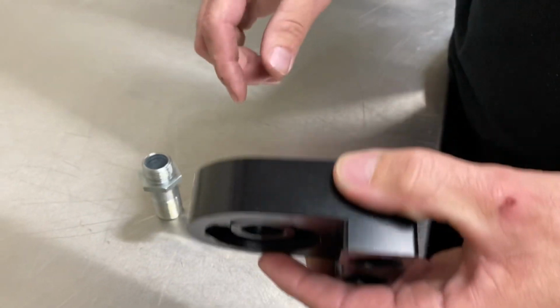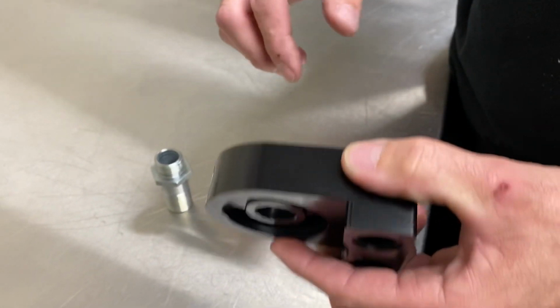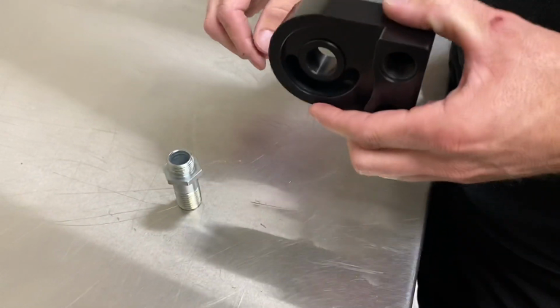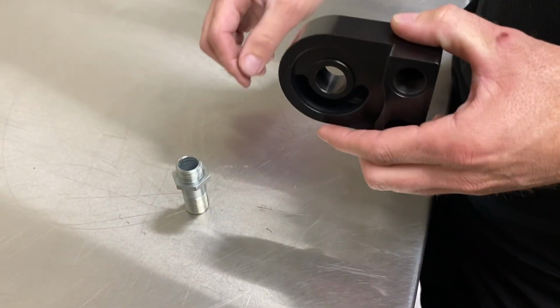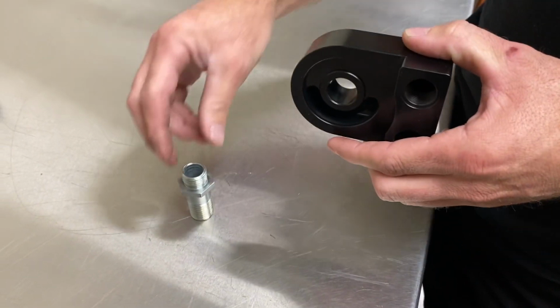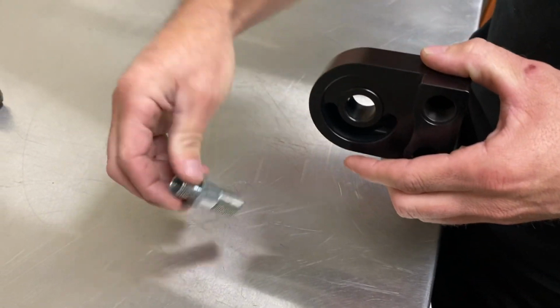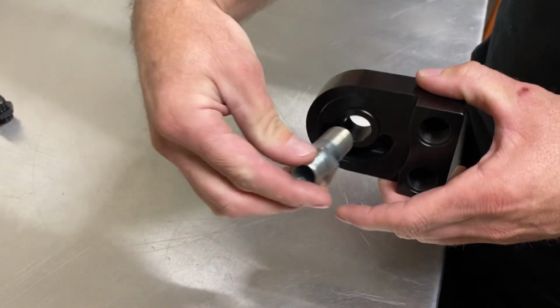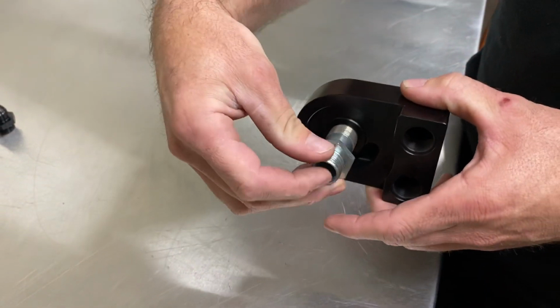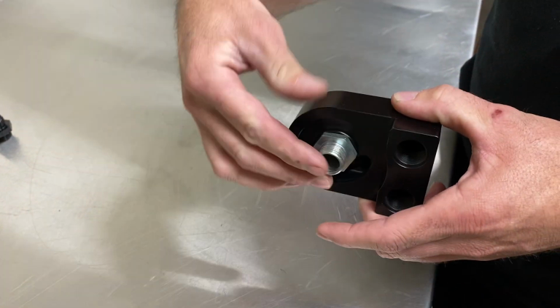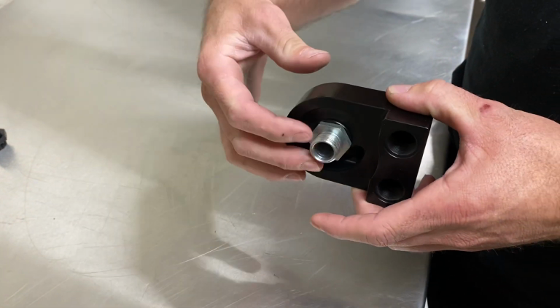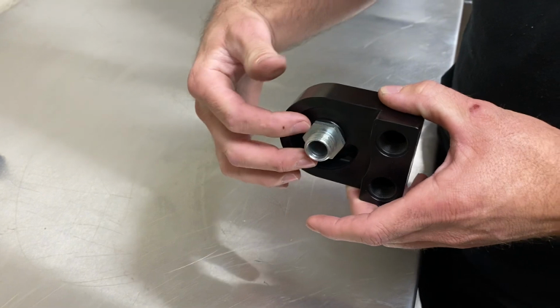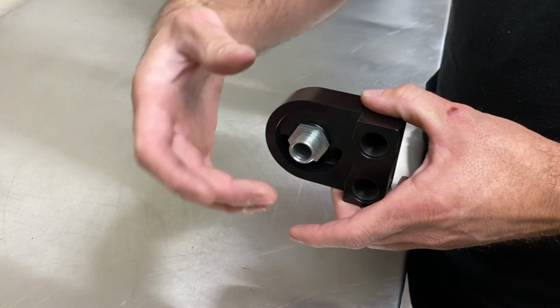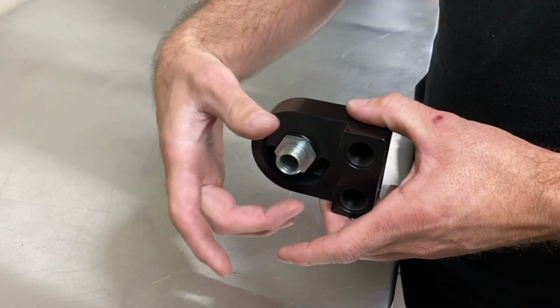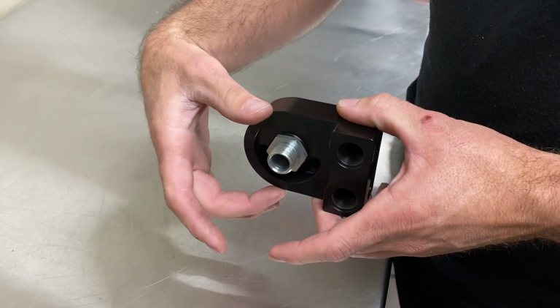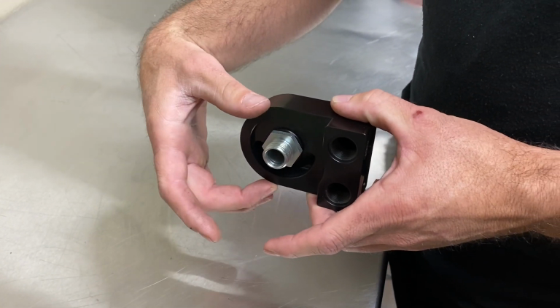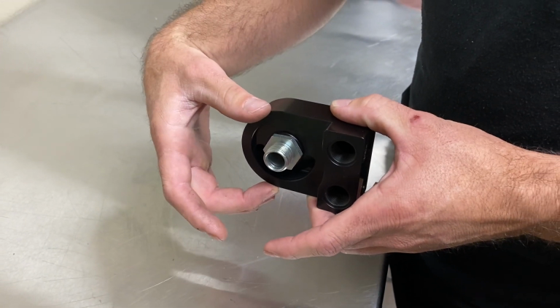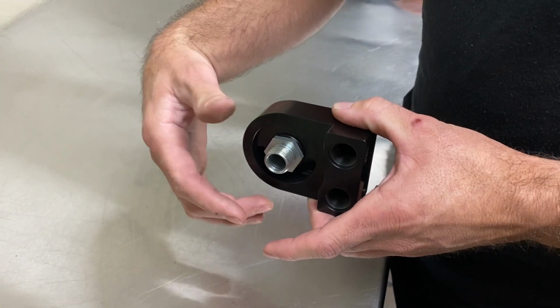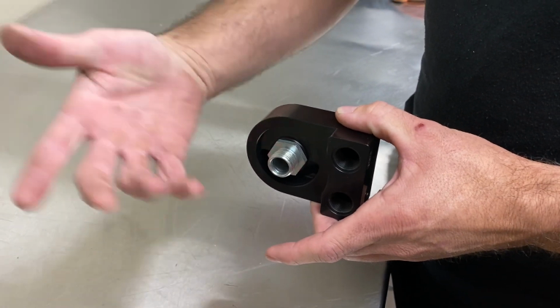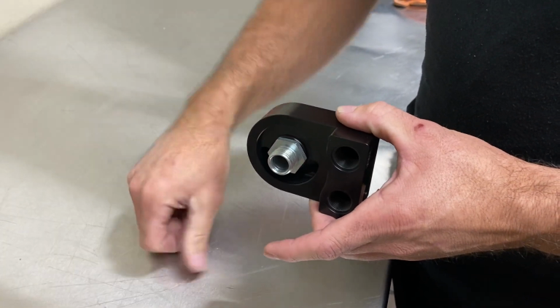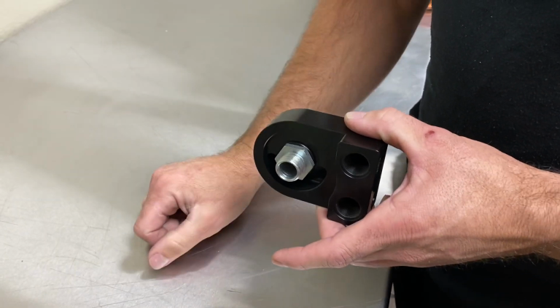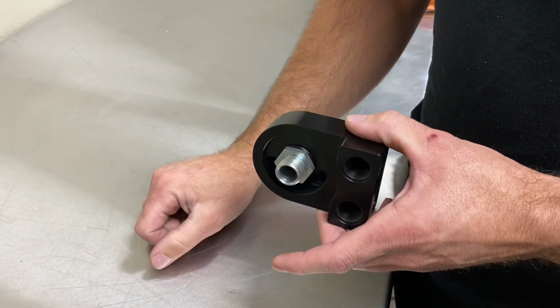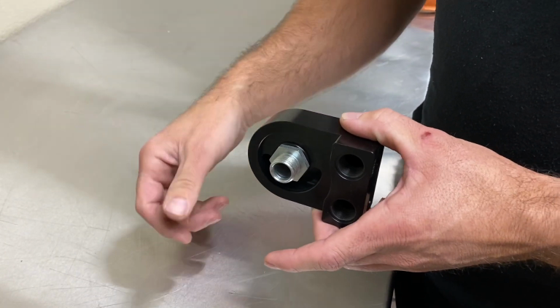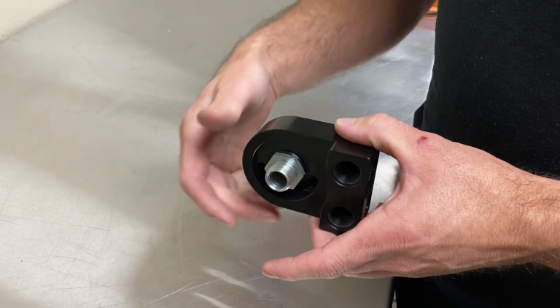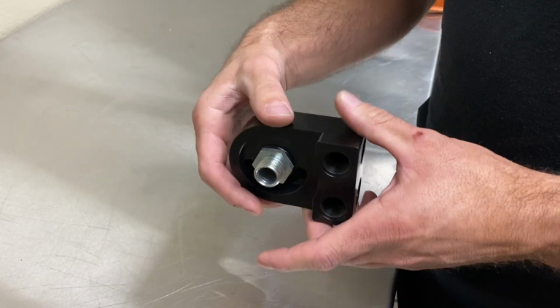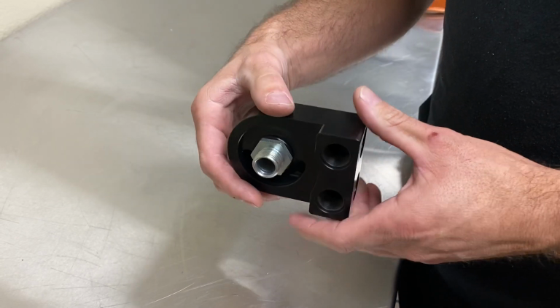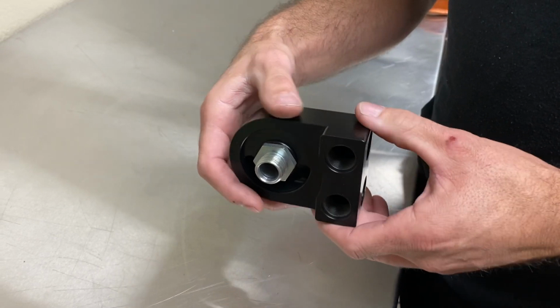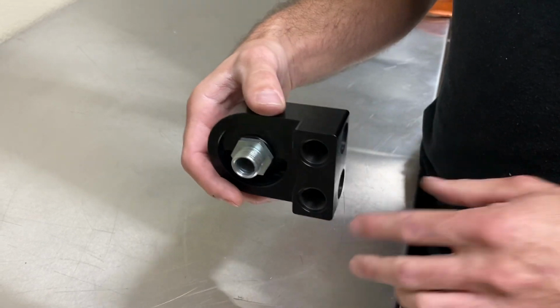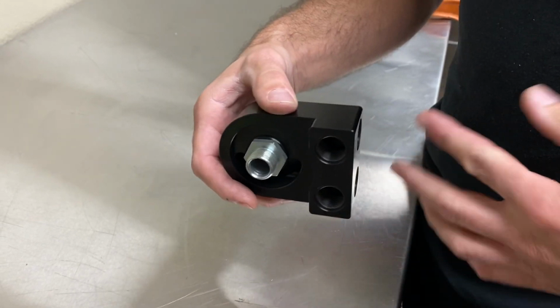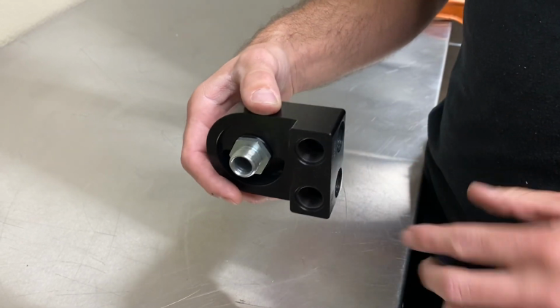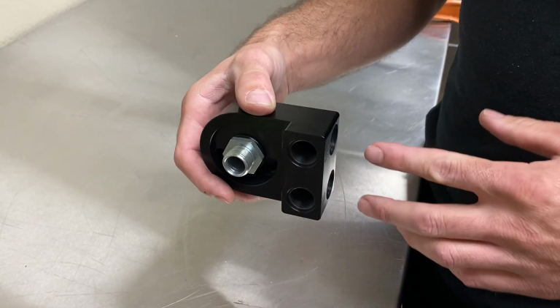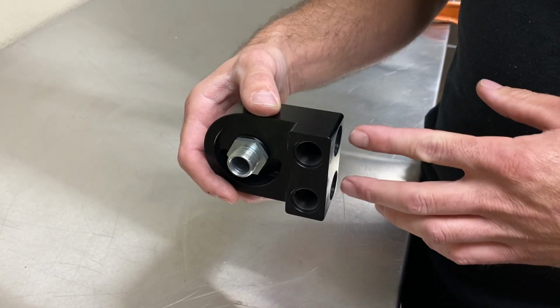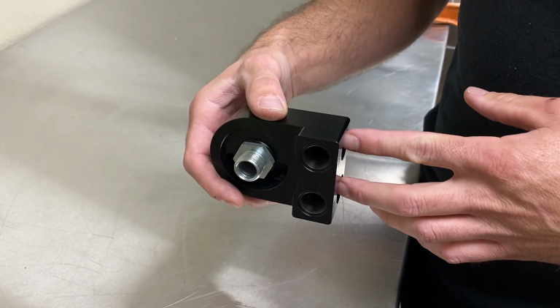Butt that up against the engine block and then bolt it on with this bolt. Then you can put a new oil filter on there just like normal. It's pretty cool because it just sandwiches in there and then it gives you some options.